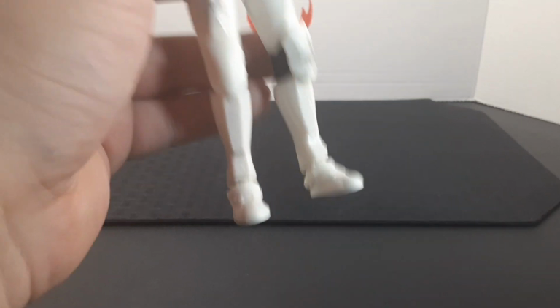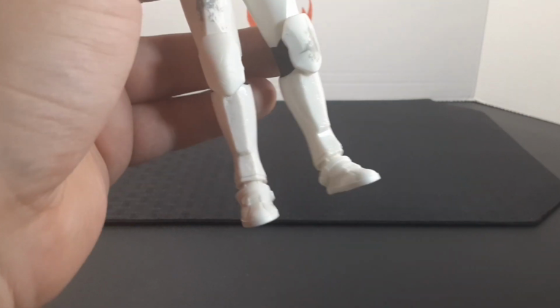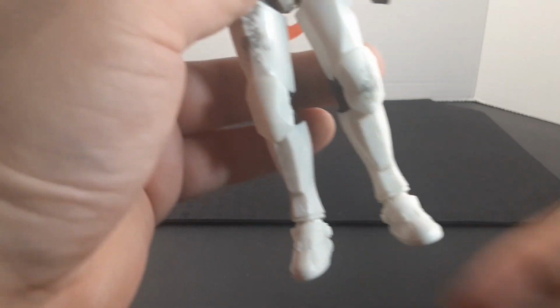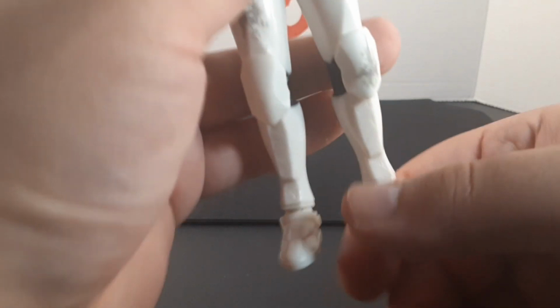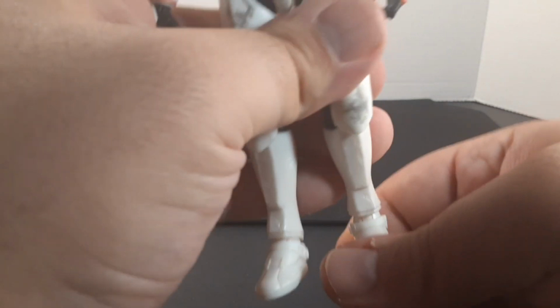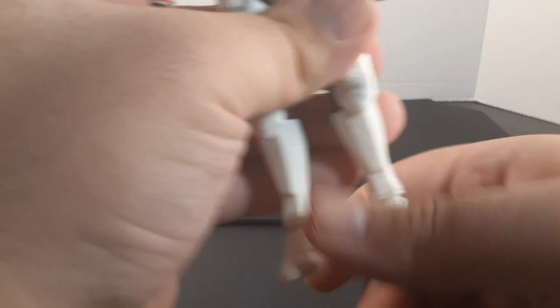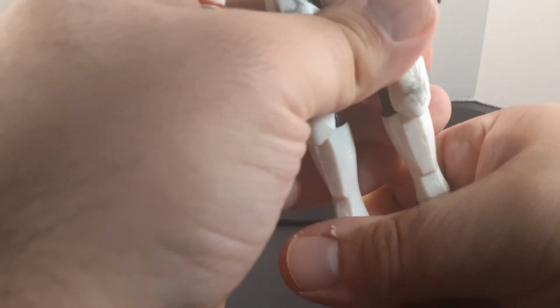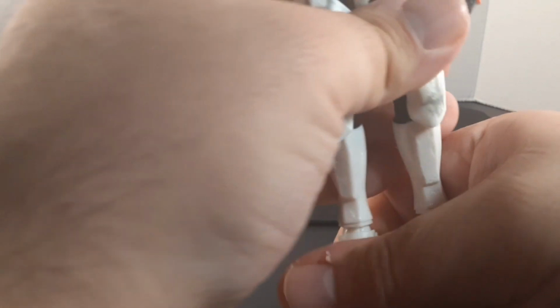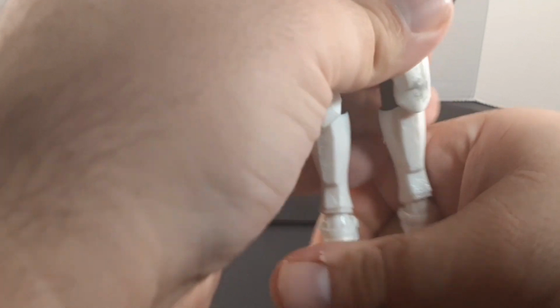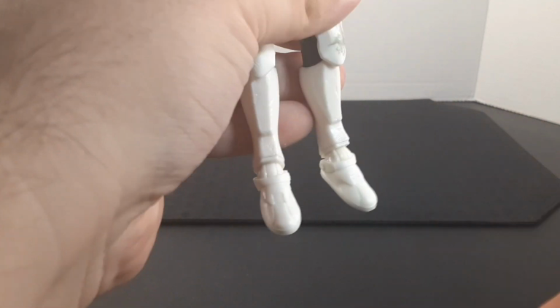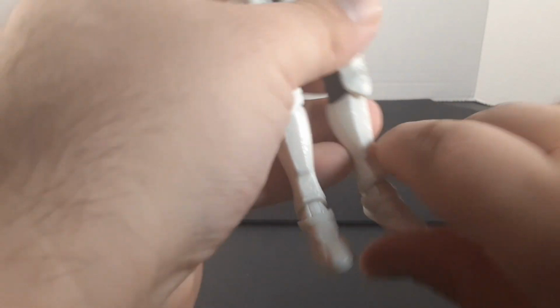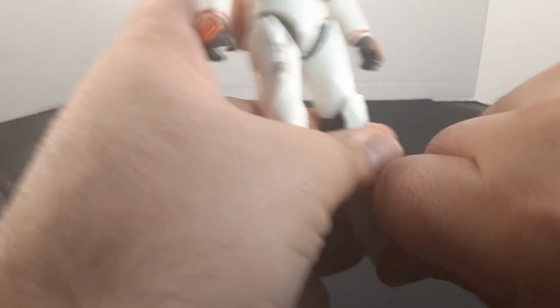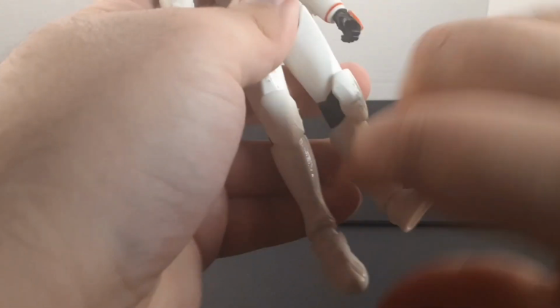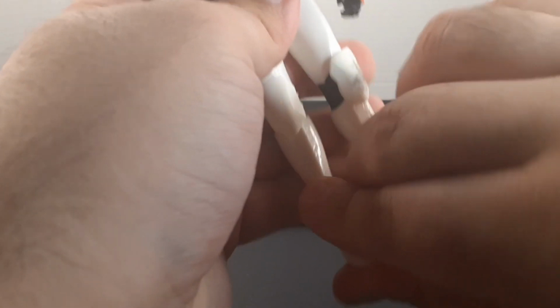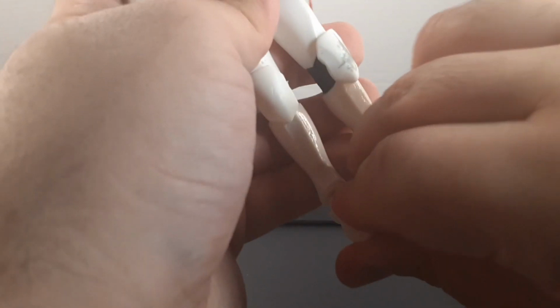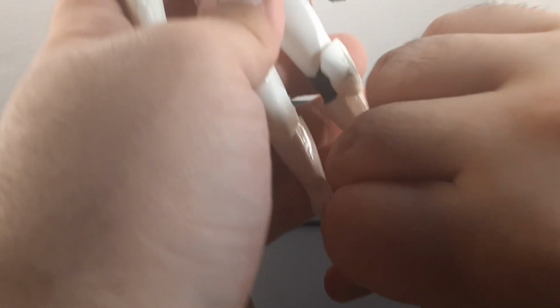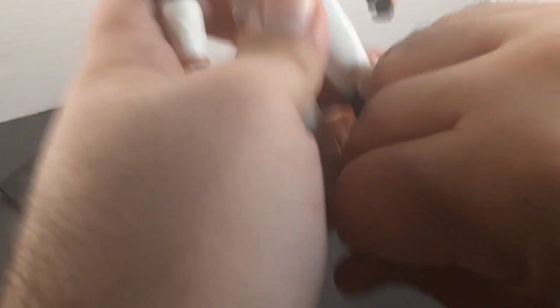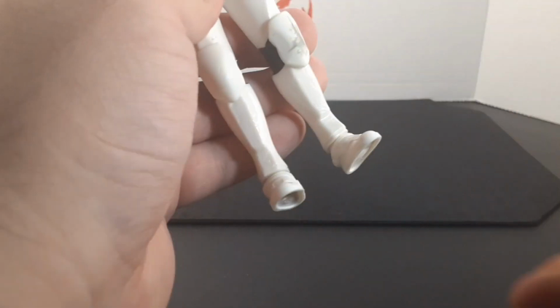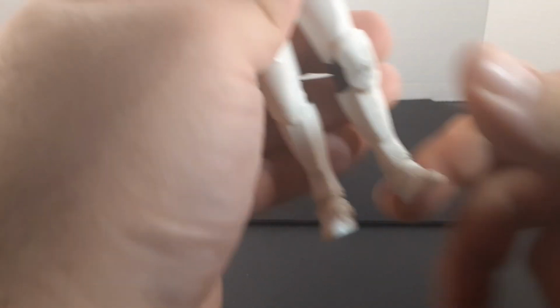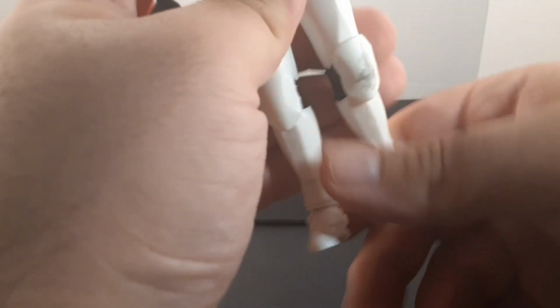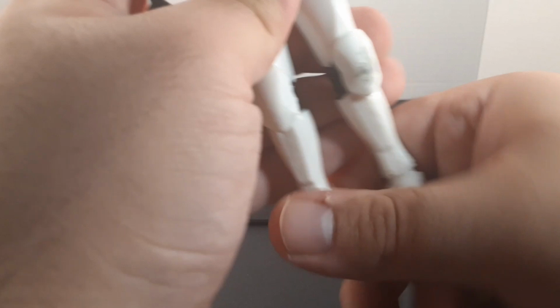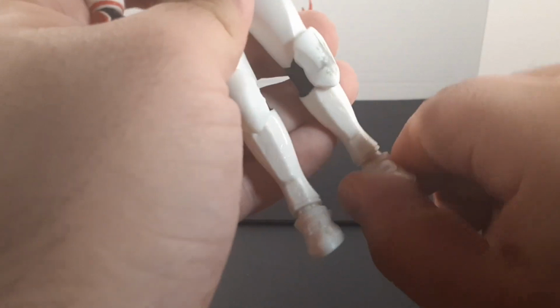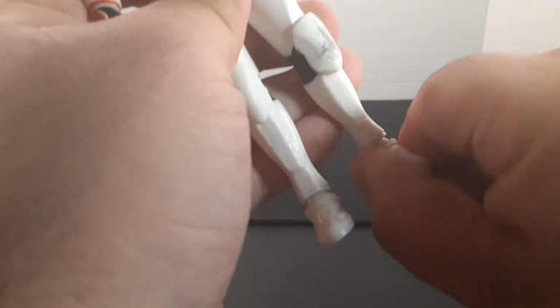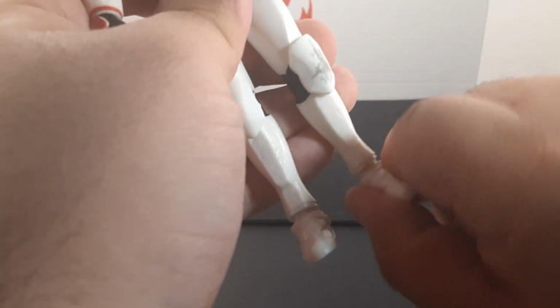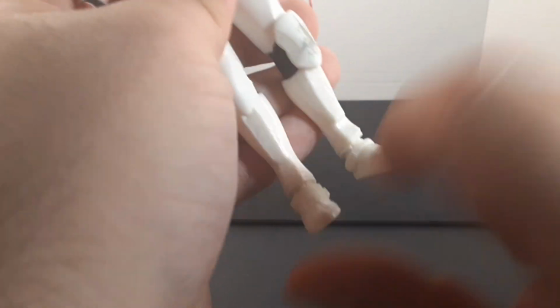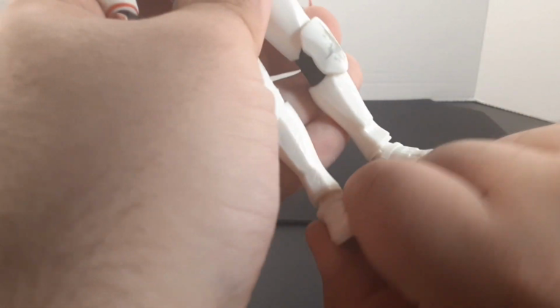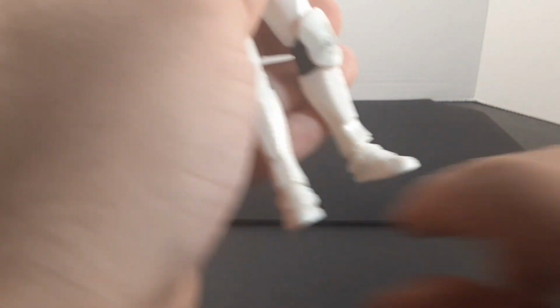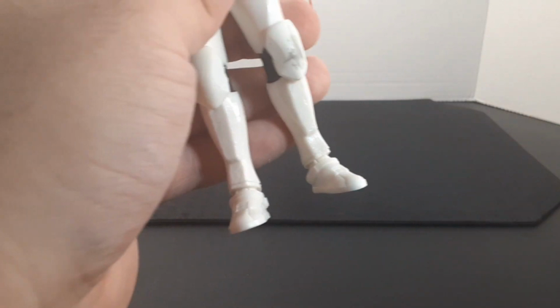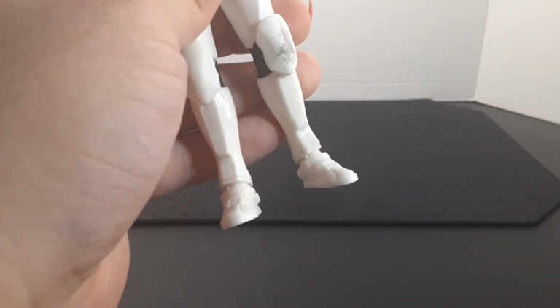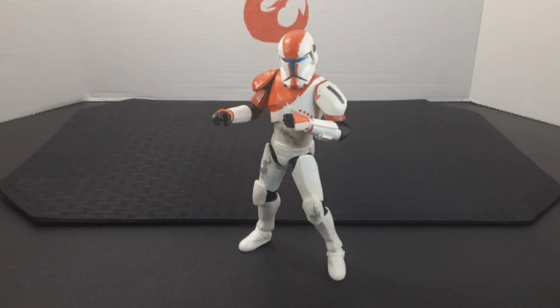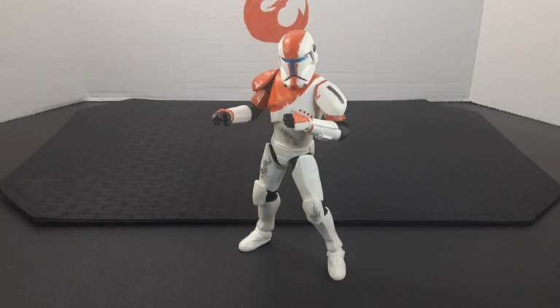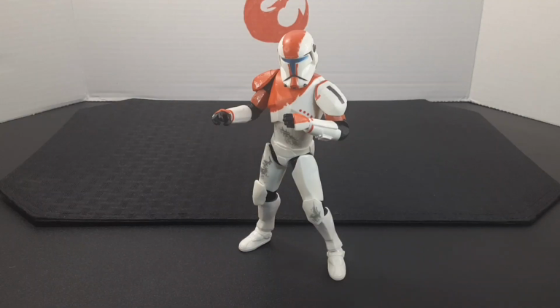Looking at the feet, they do point down about there and point up about there. He does have rocker ankles, so he has some cool action poses.